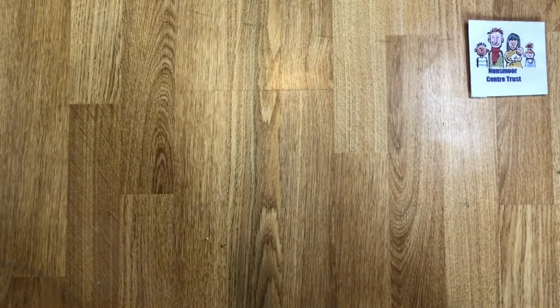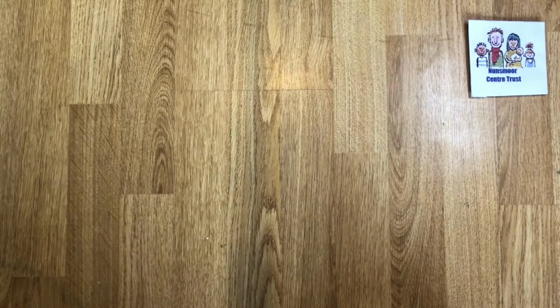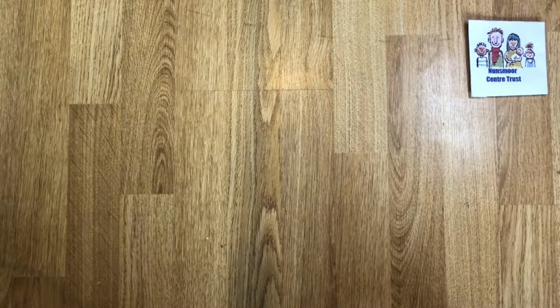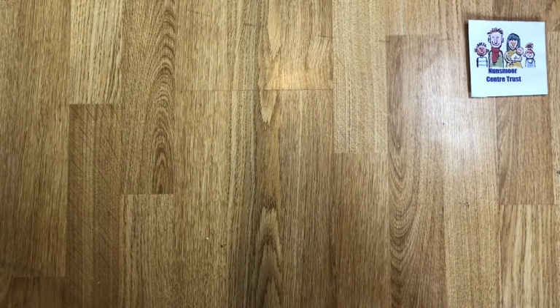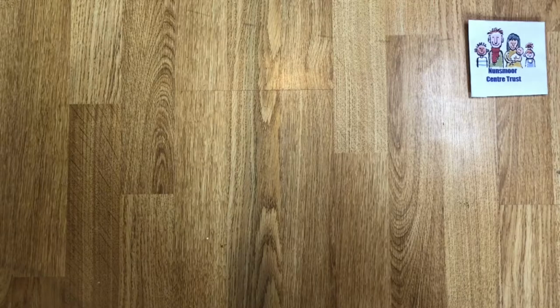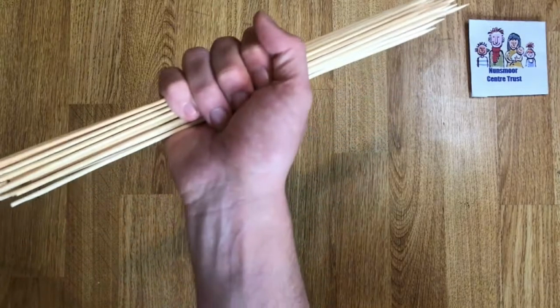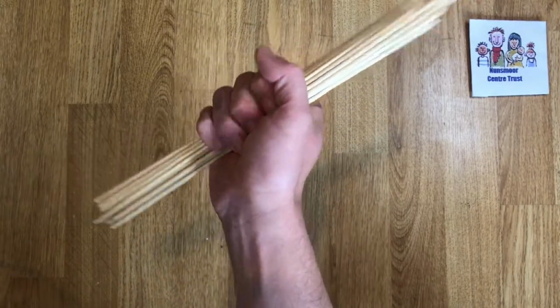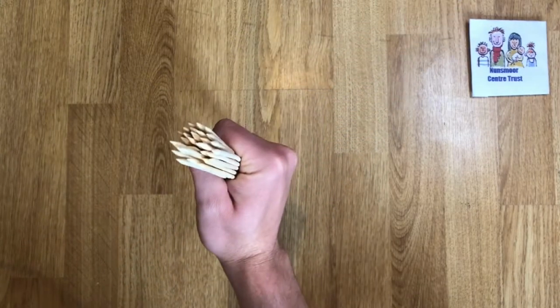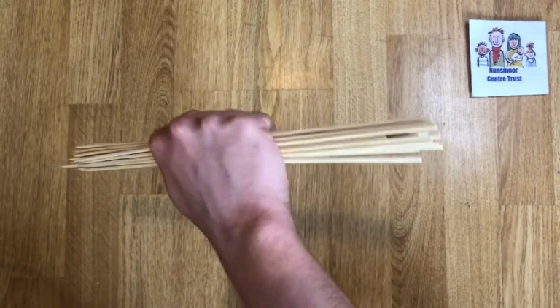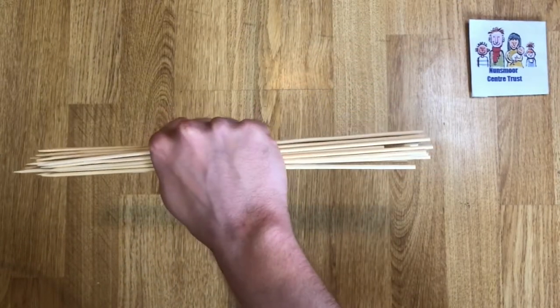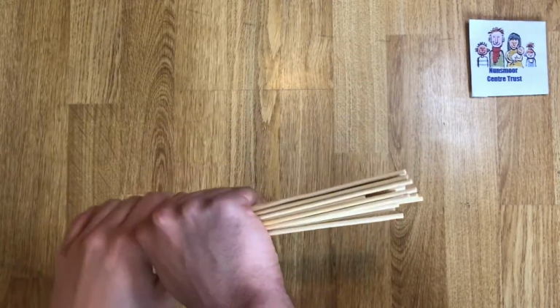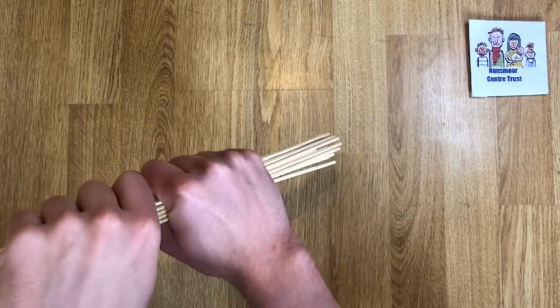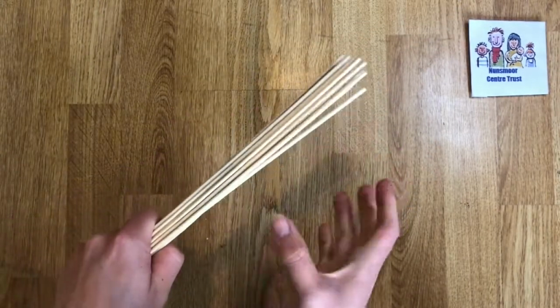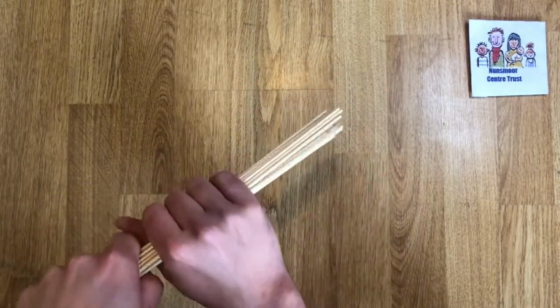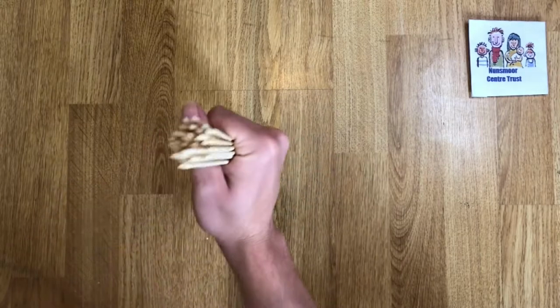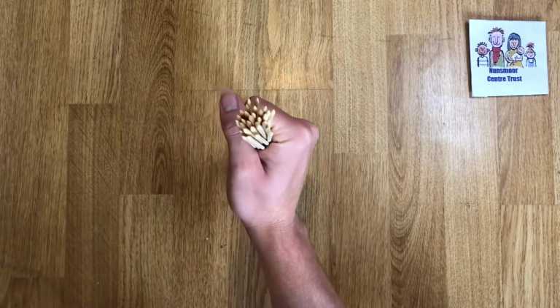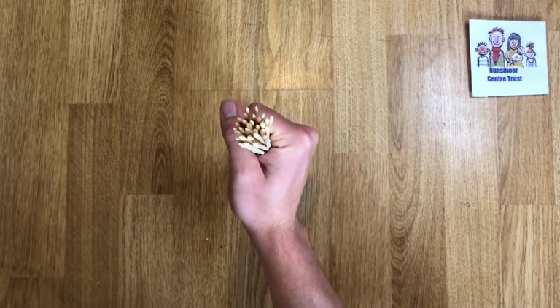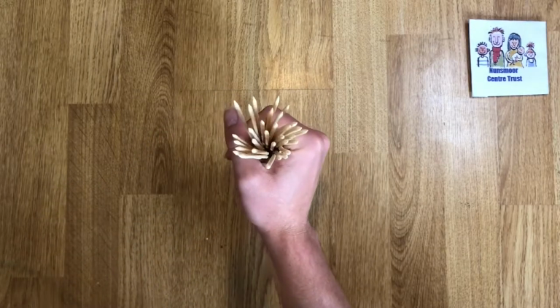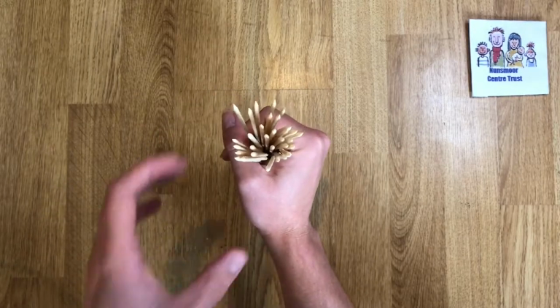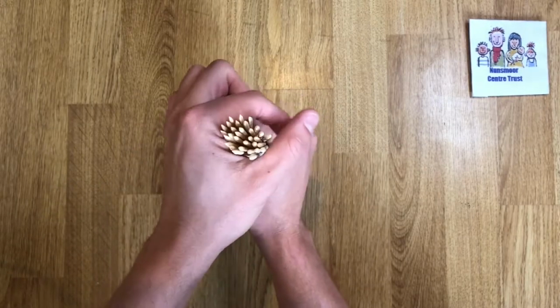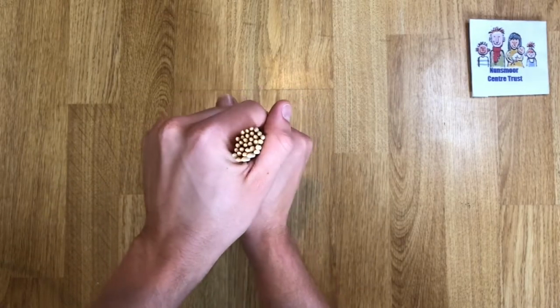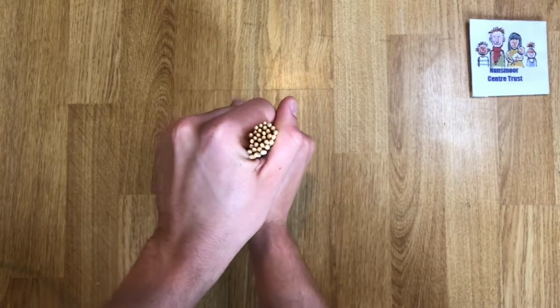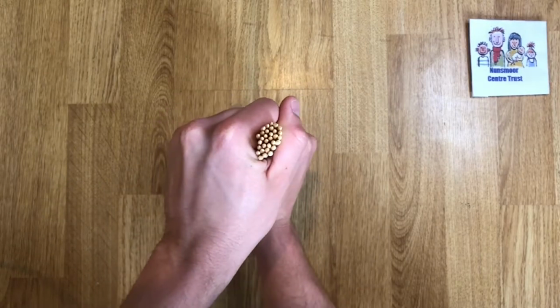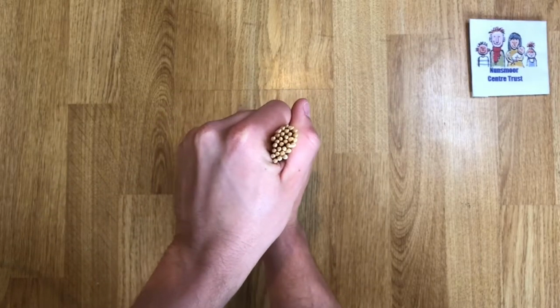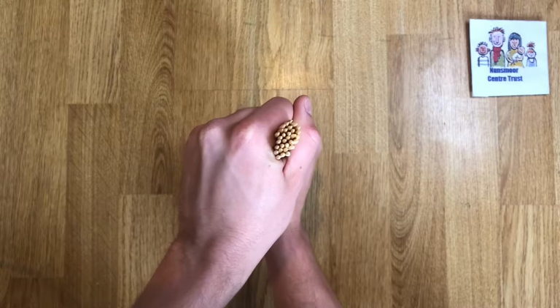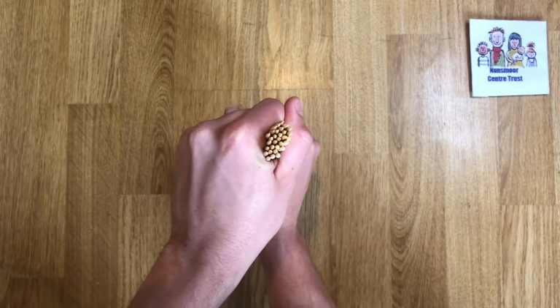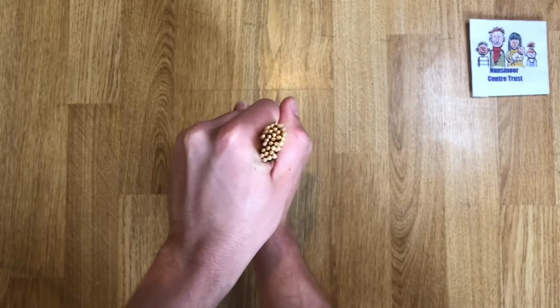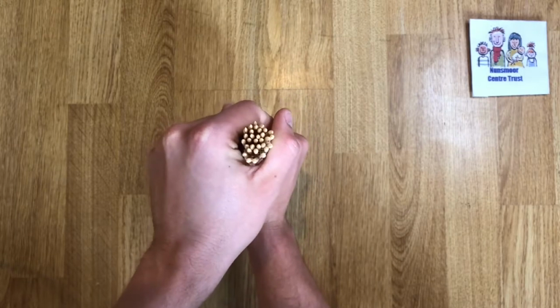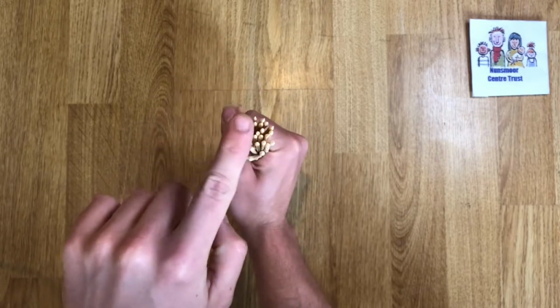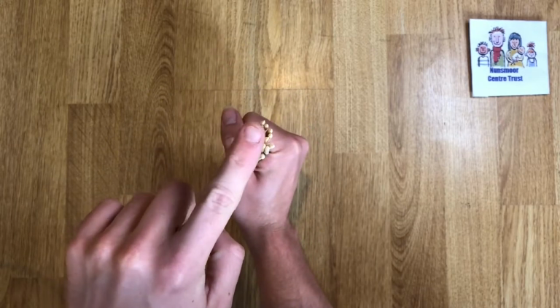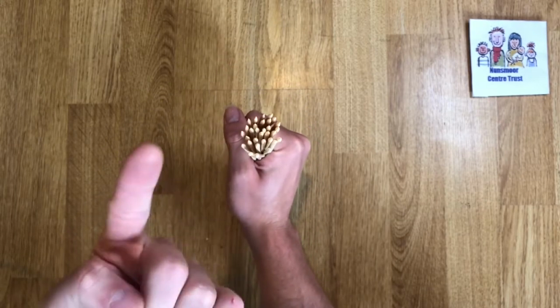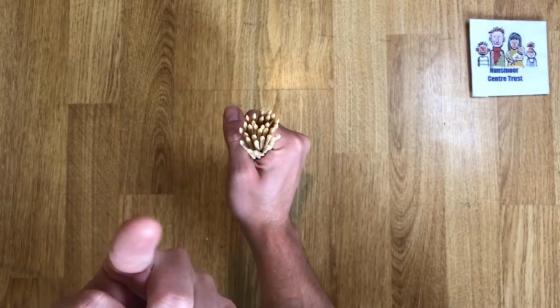First, take a handful of sticks. You don't want too many, you don't want too few, because the stick will be too big or thin. Next, lay them flat on the table, flat side down, and make sure the pointy edge is facing up.